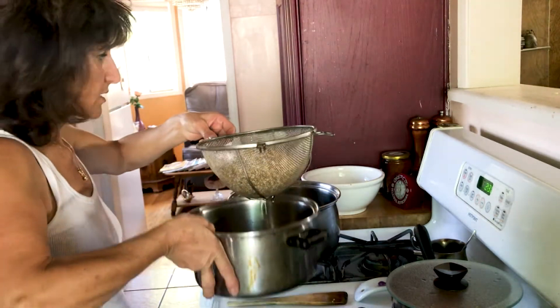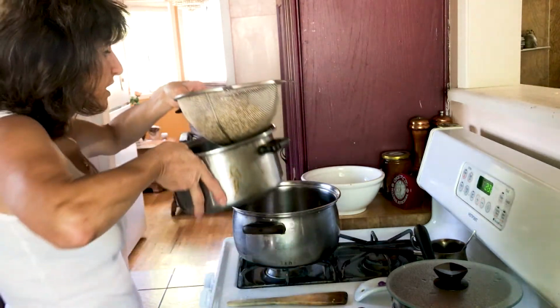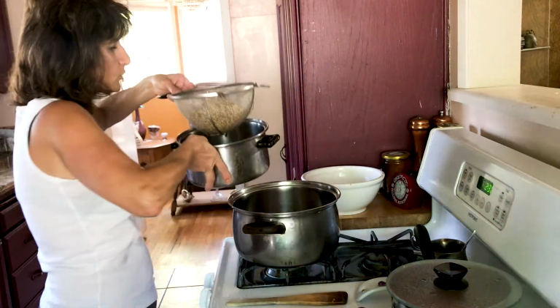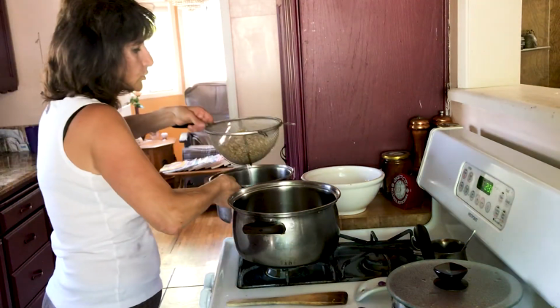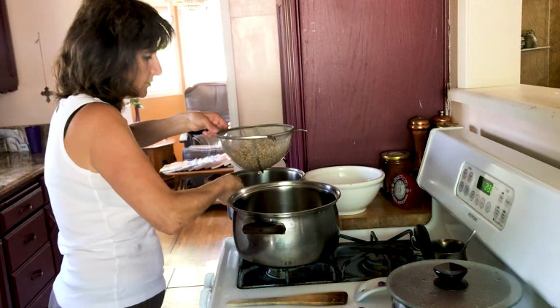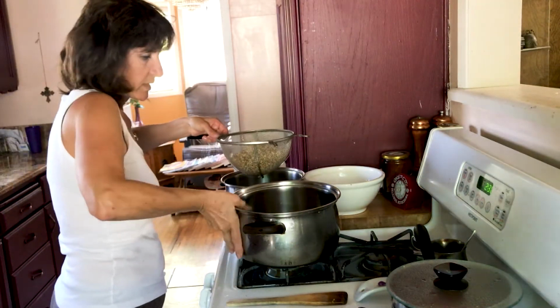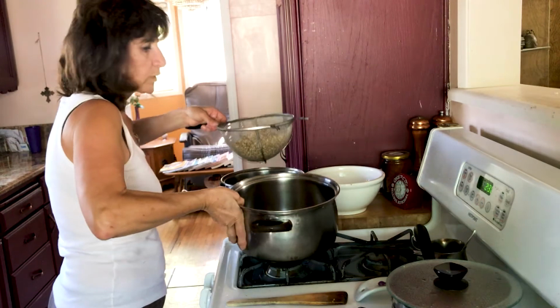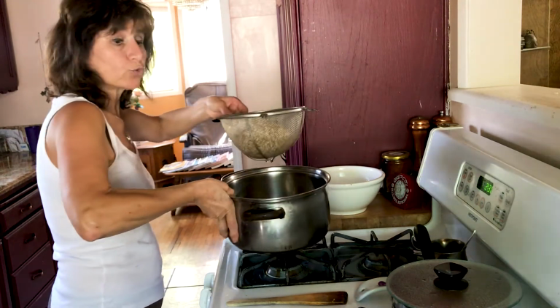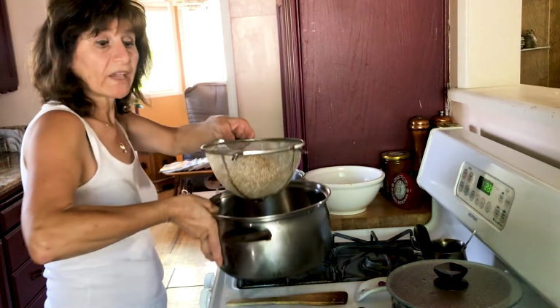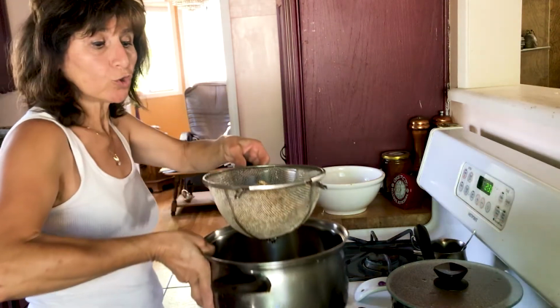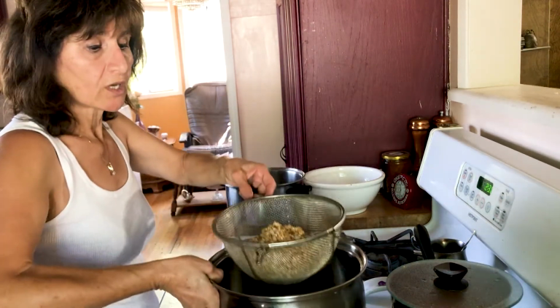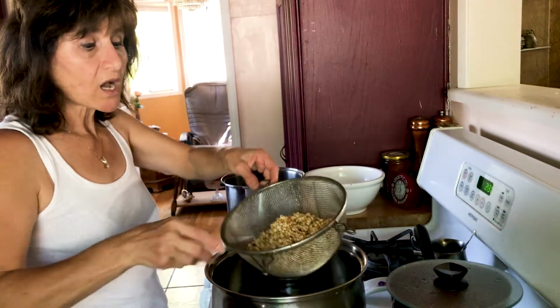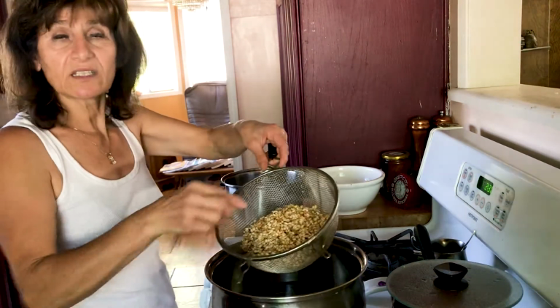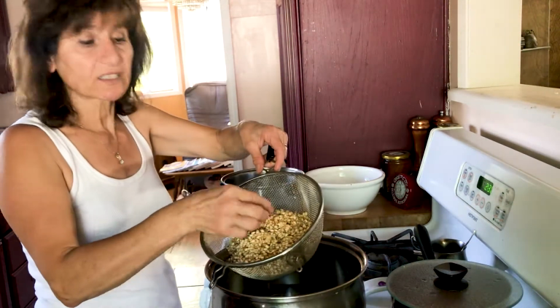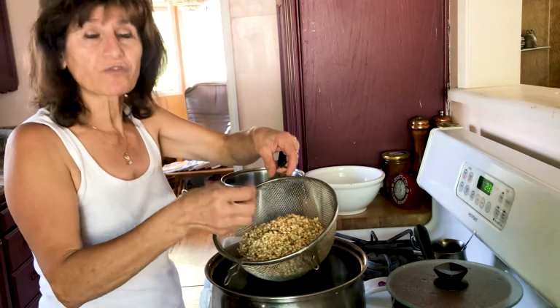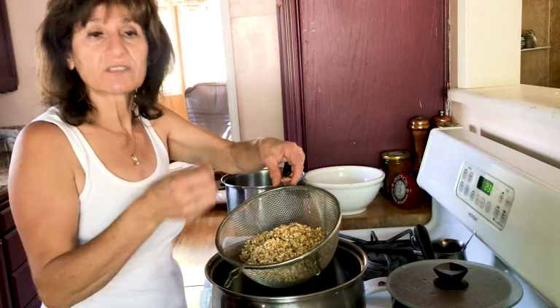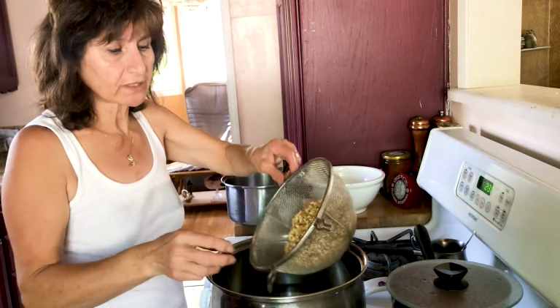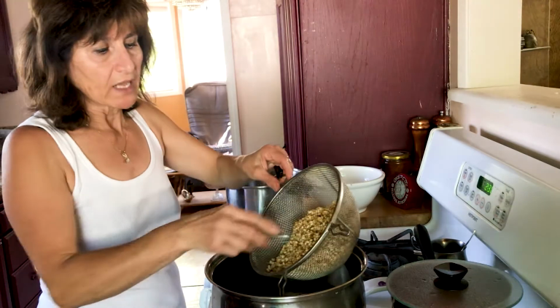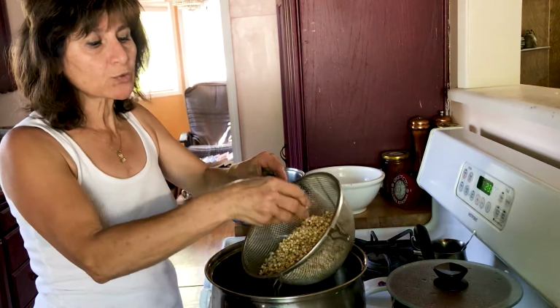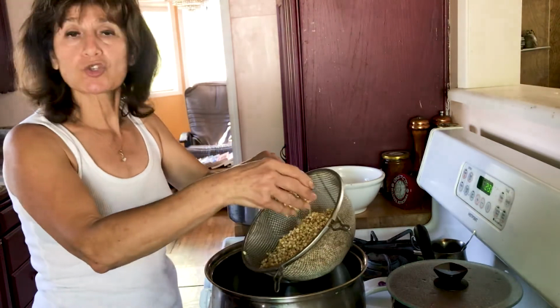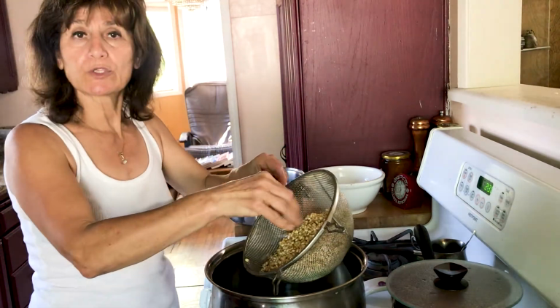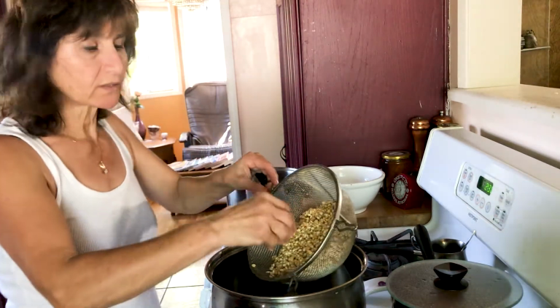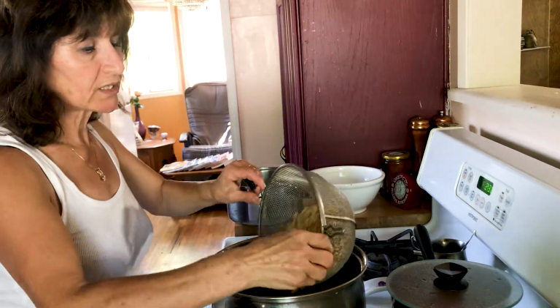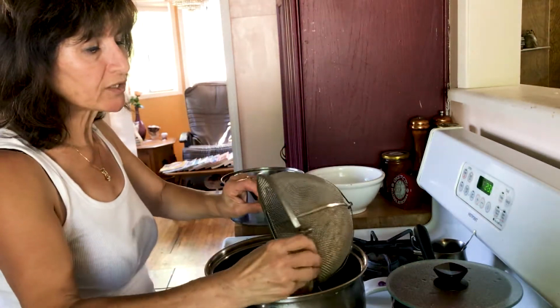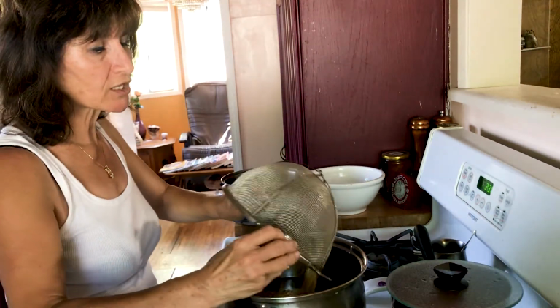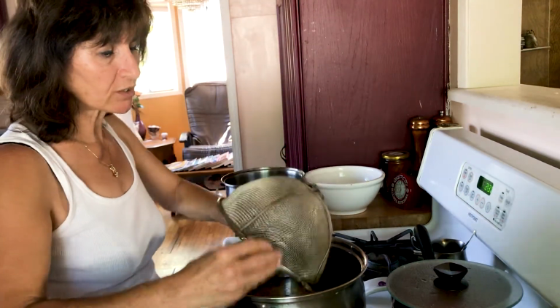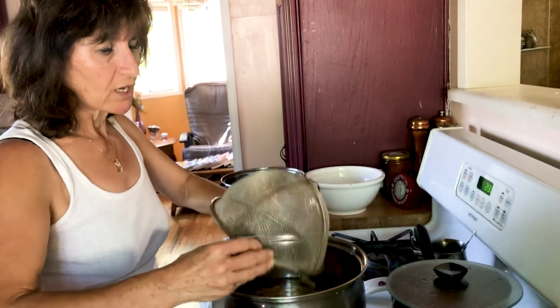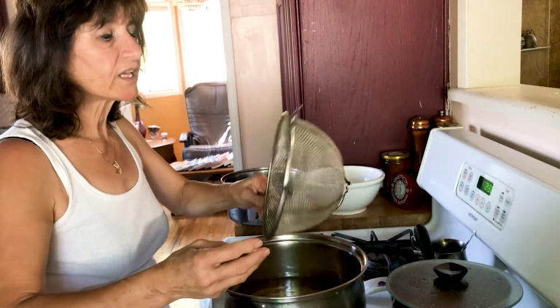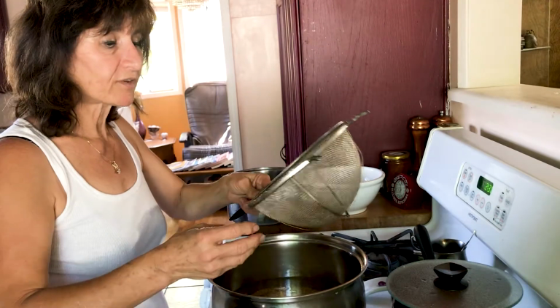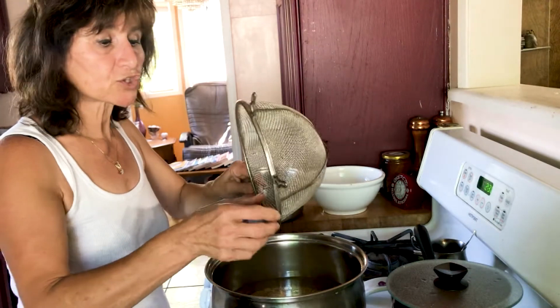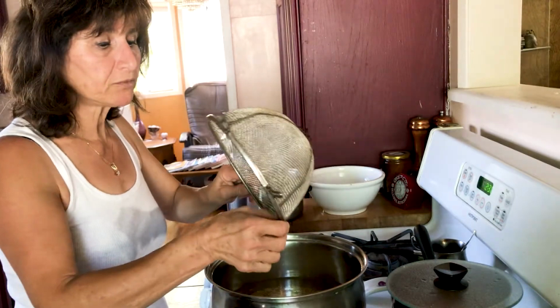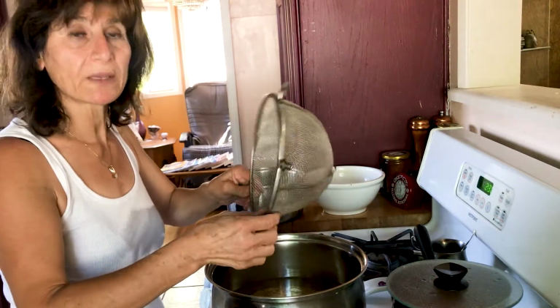Here we have a pot with water. What we have to do is cook it until it gets soft enough to eat. In Armenian culture, we usually make this wheat when they have little children — new babies born.